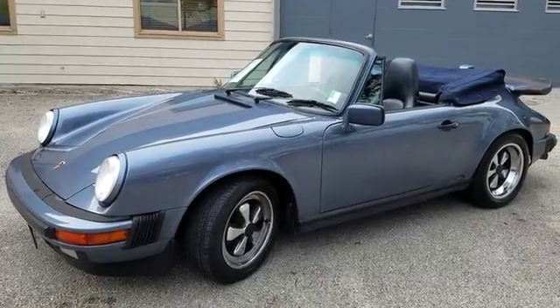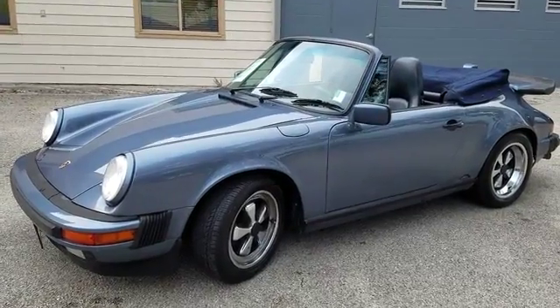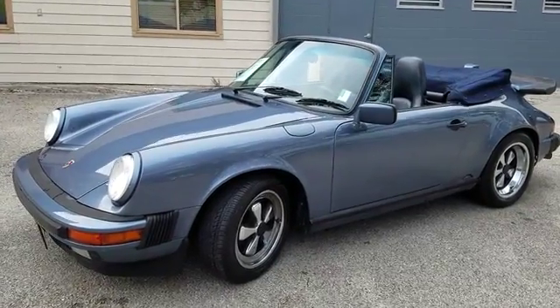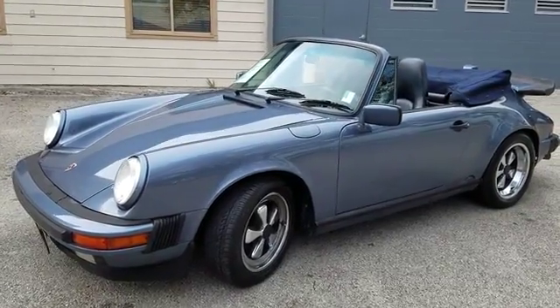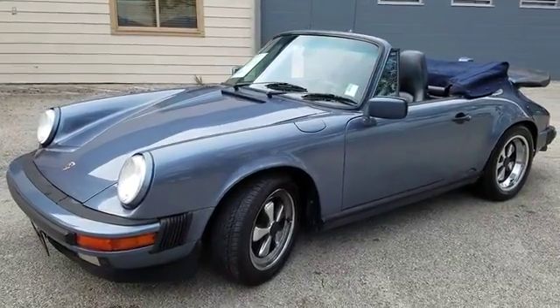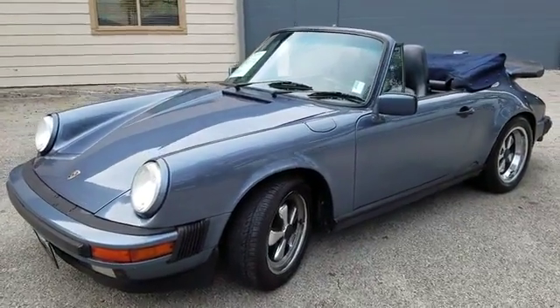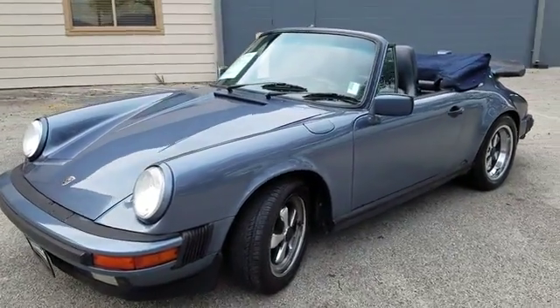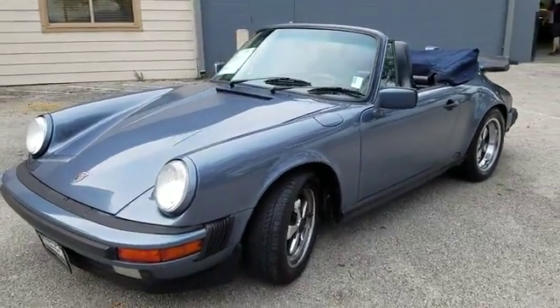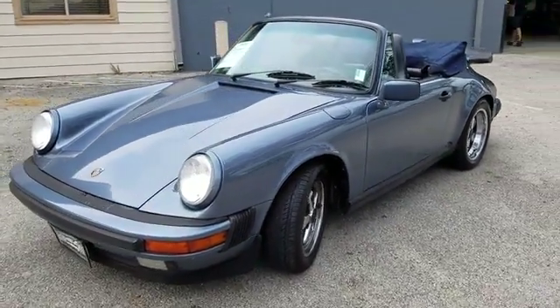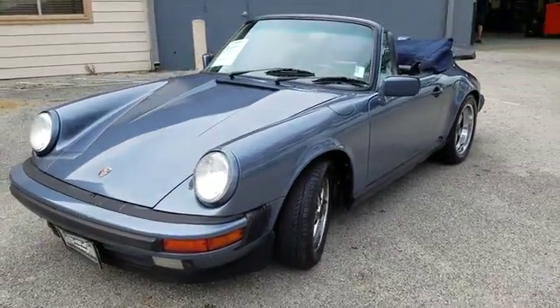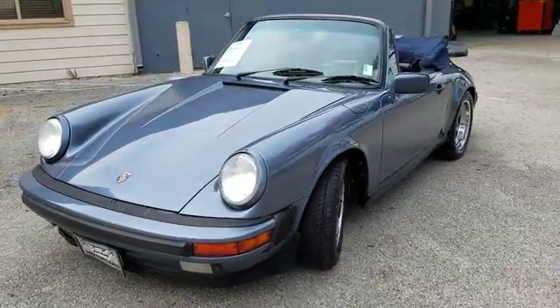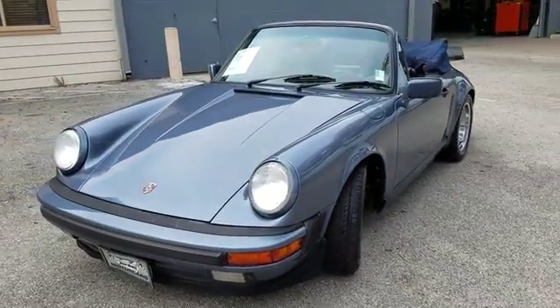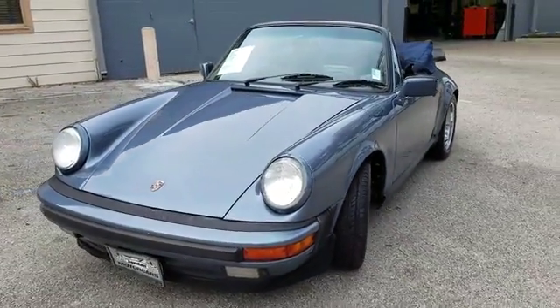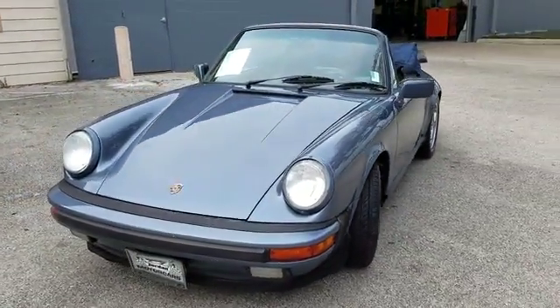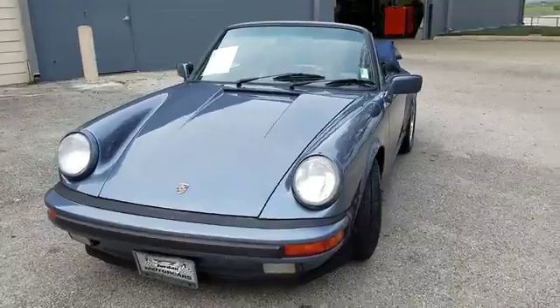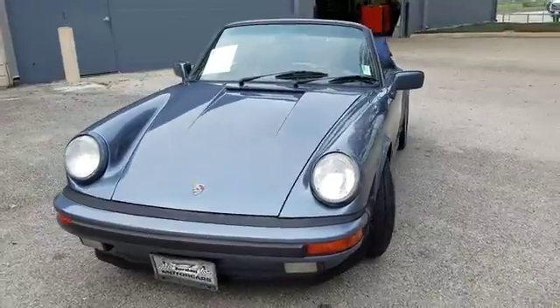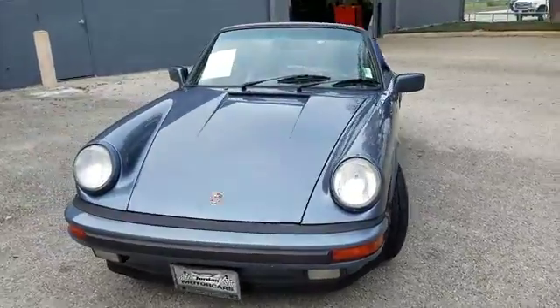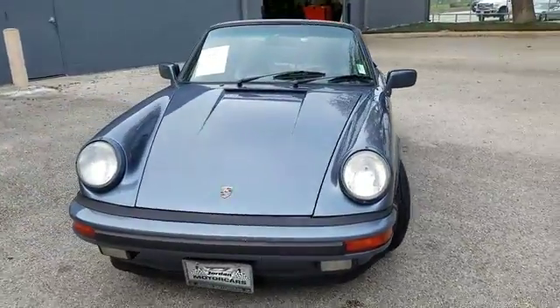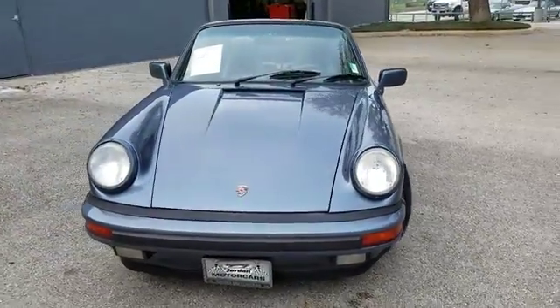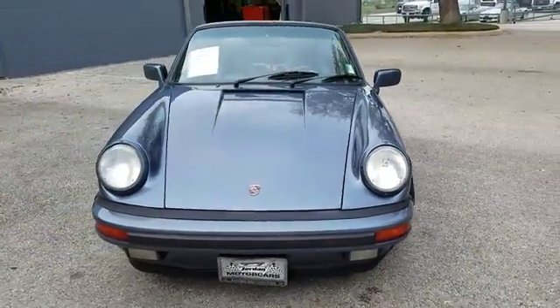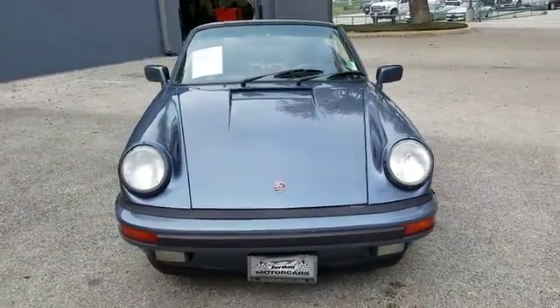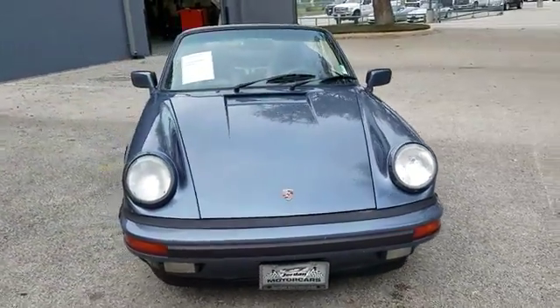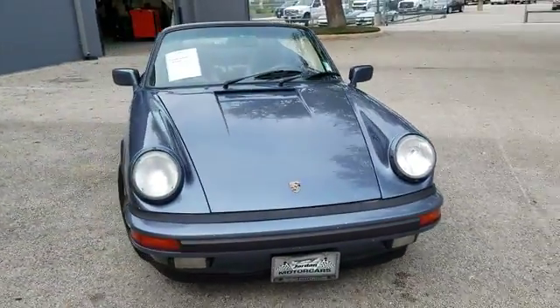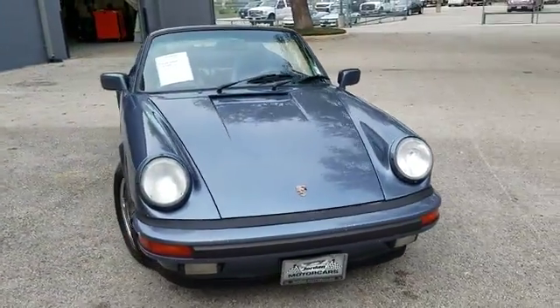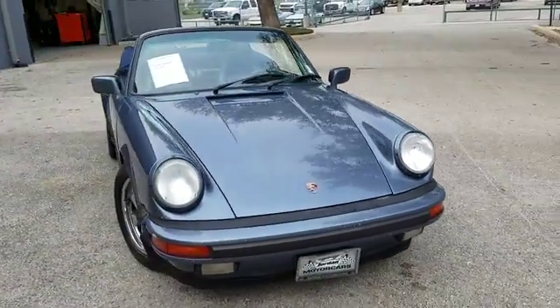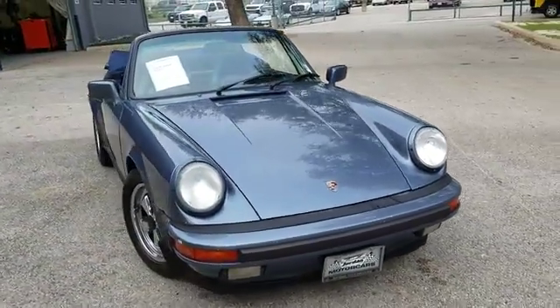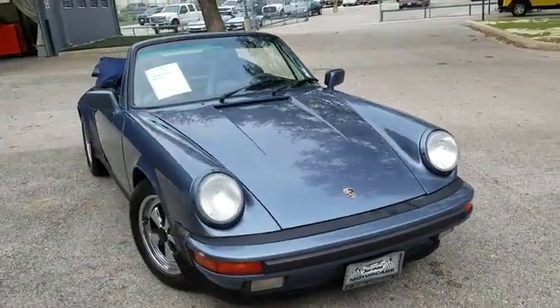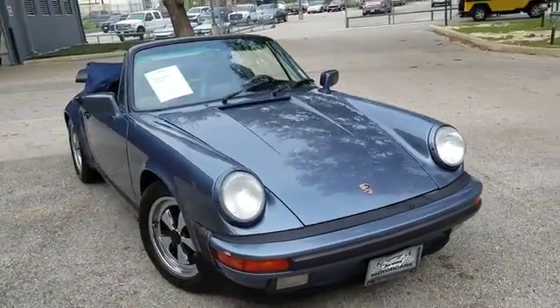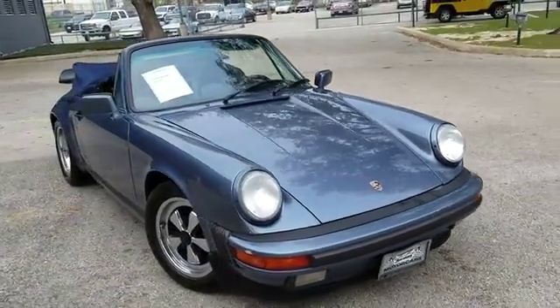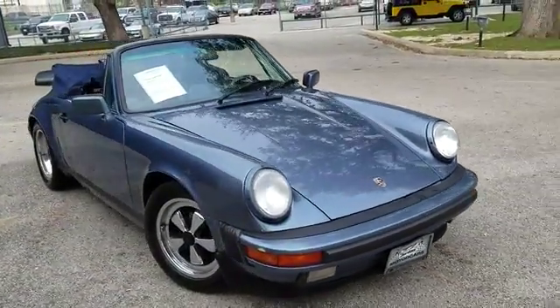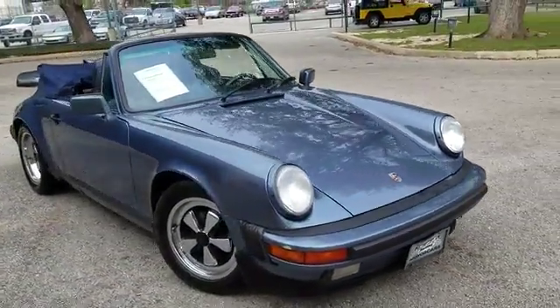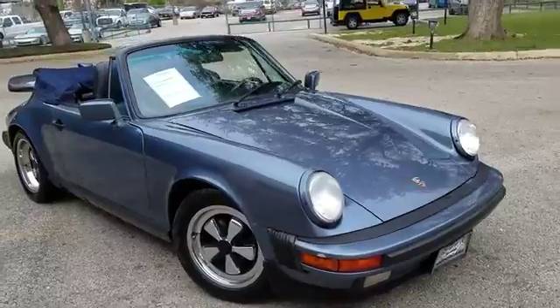Alrighty guys, Jerry Daniel, Jordan Motor Car, San Antonio. 1989 Porsche 3.2 liter cabriolet.